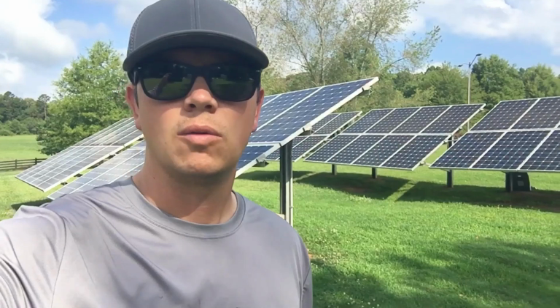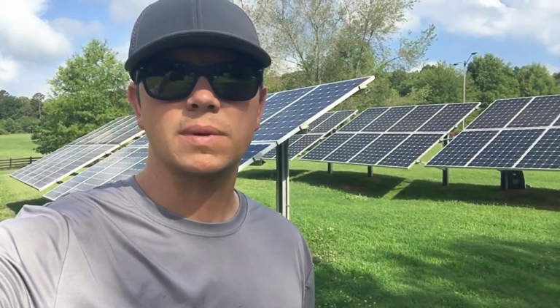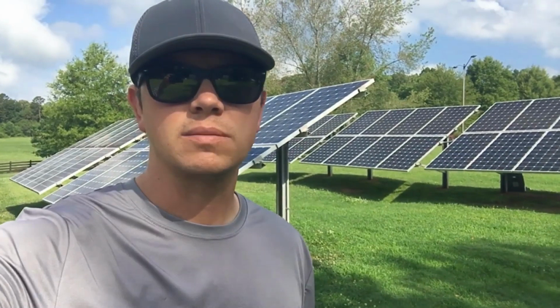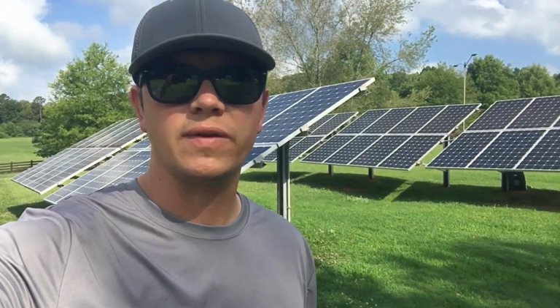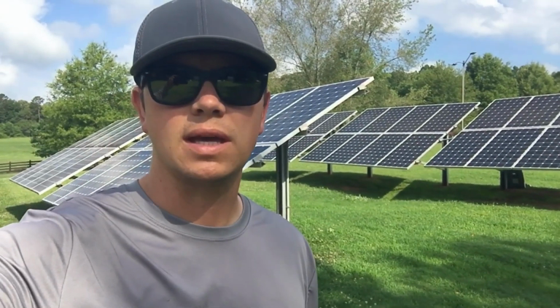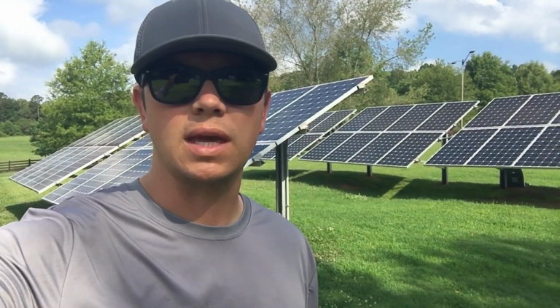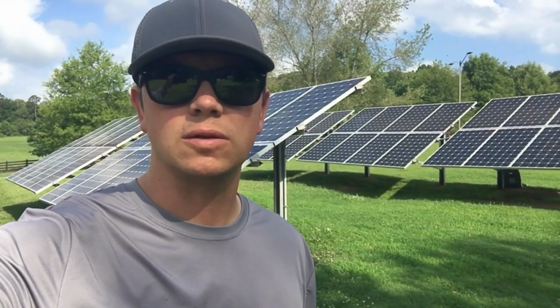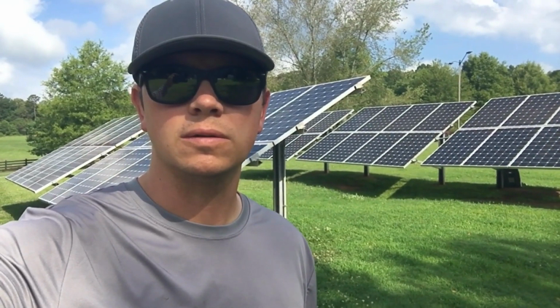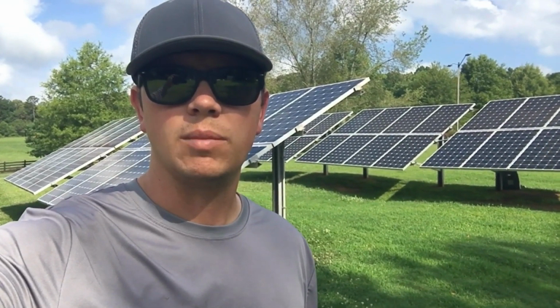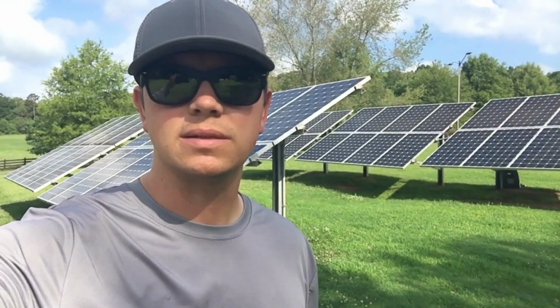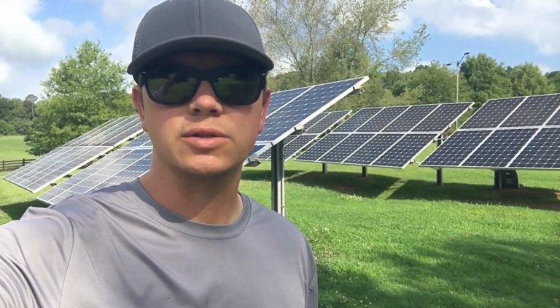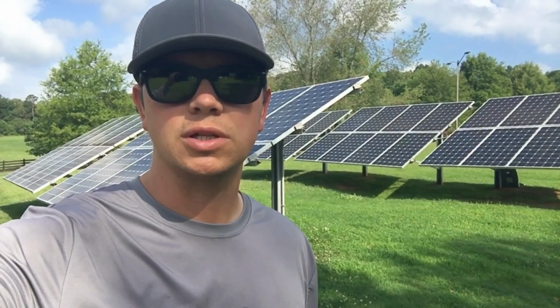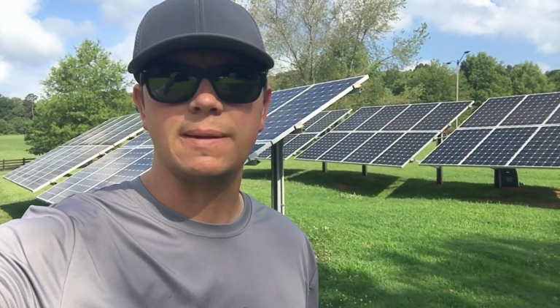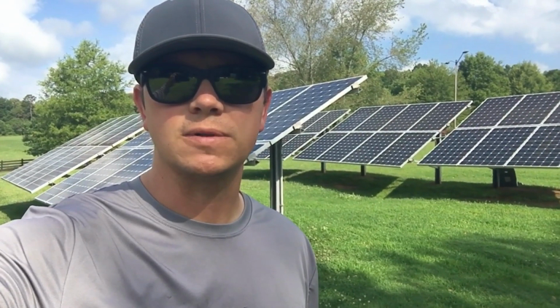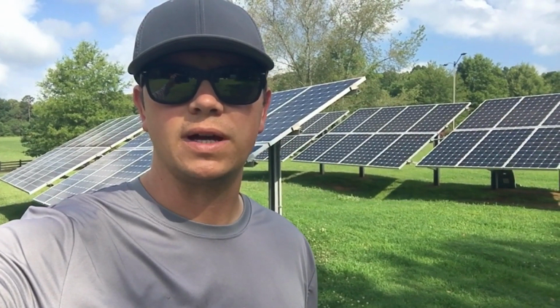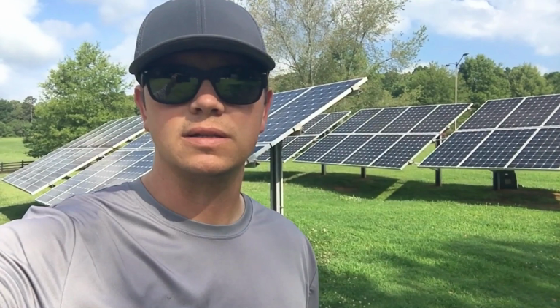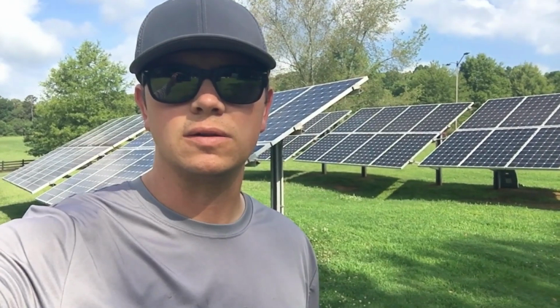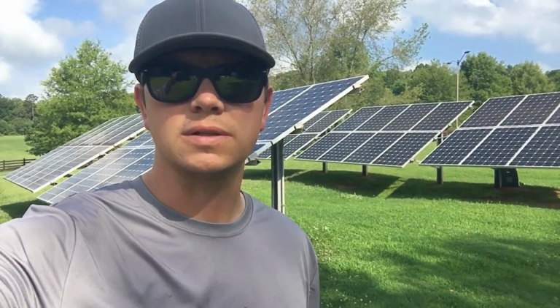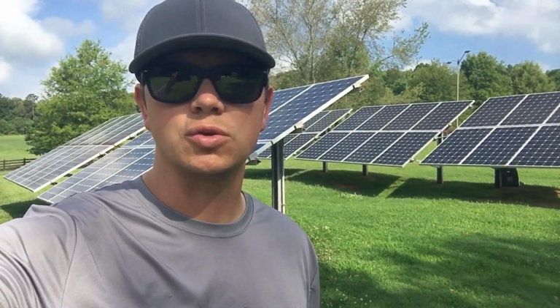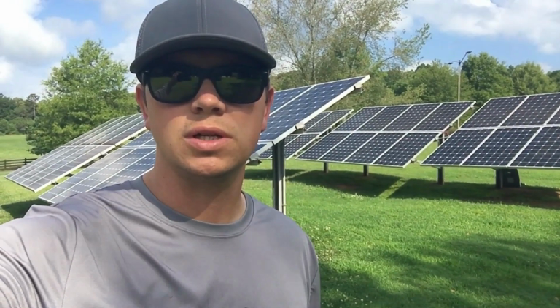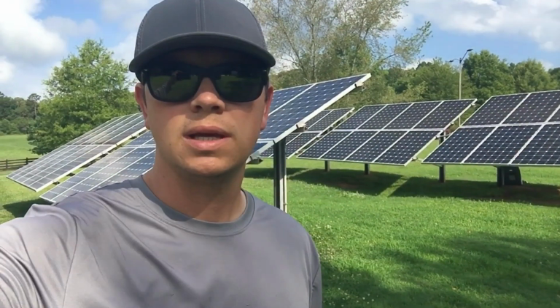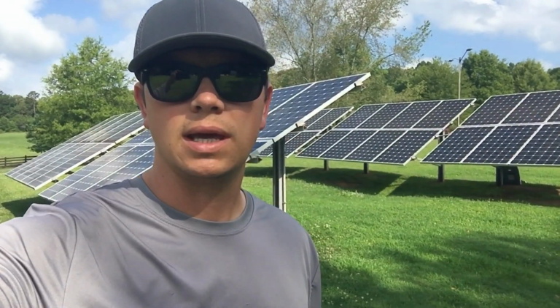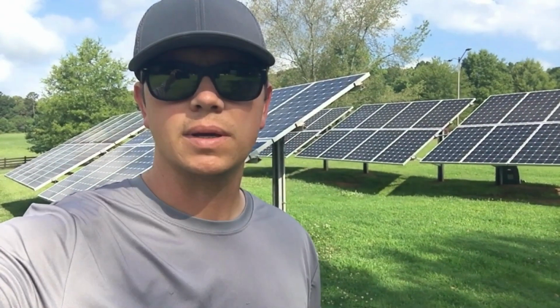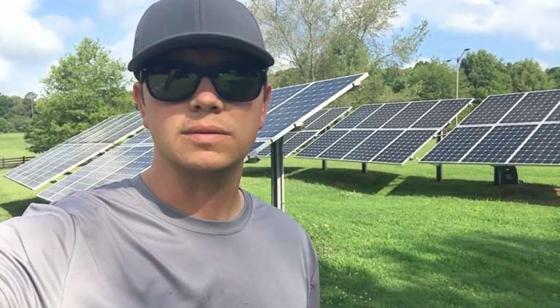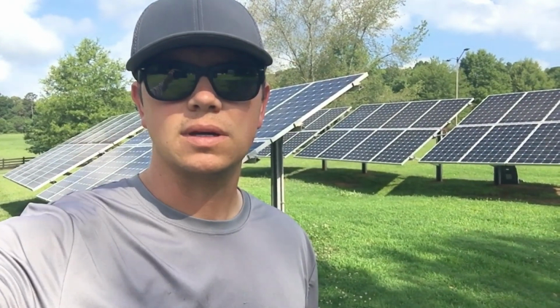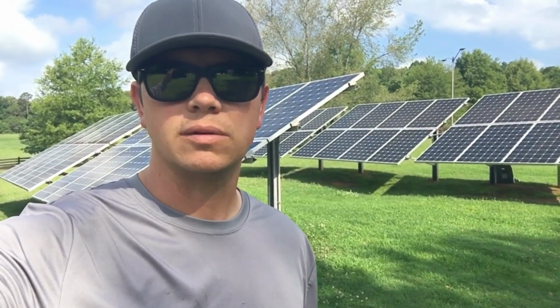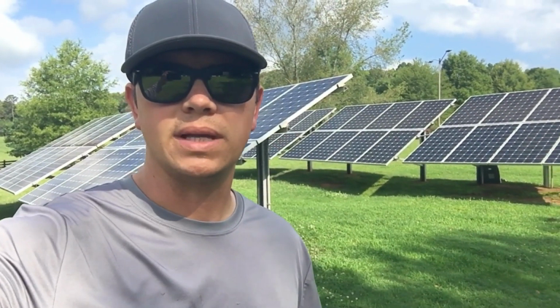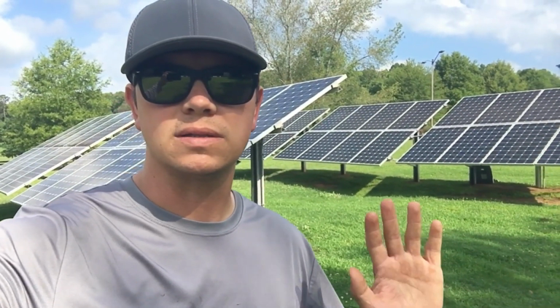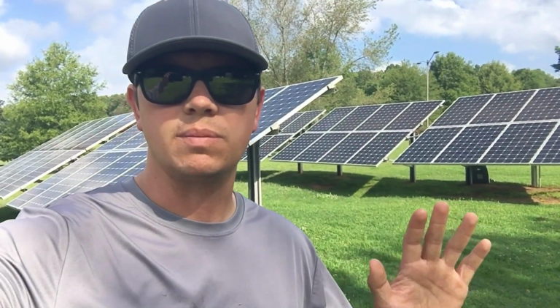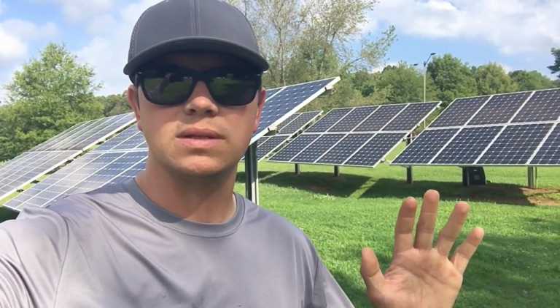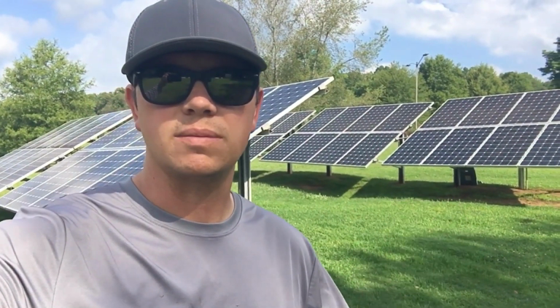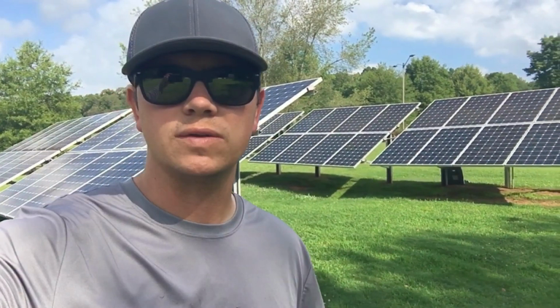What's up guys? I'm Johnny Valentine with Gain Solar. I'm a licensed electrician and an ABCEP certified installer in the state of Georgia, and I'm going to talk to you a little bit about this PV system I'm servicing.